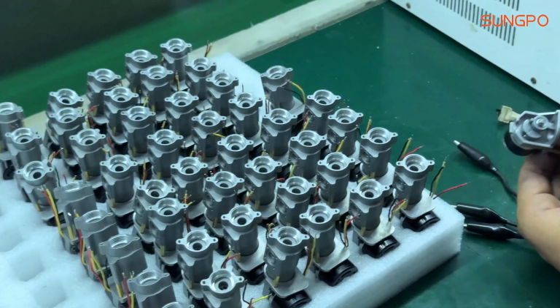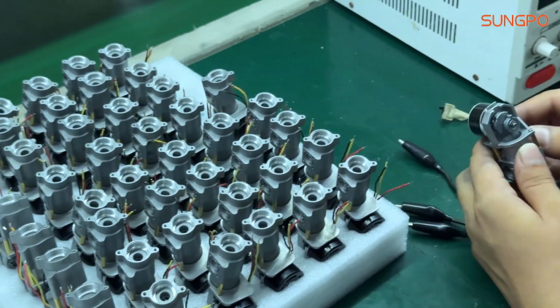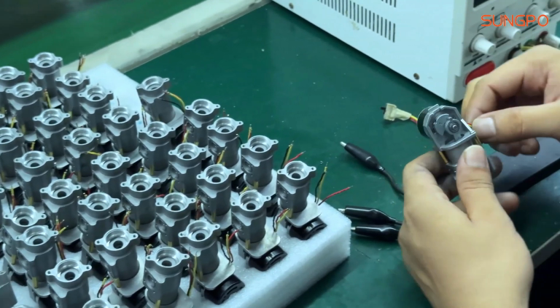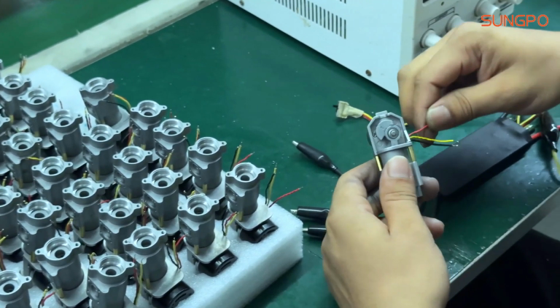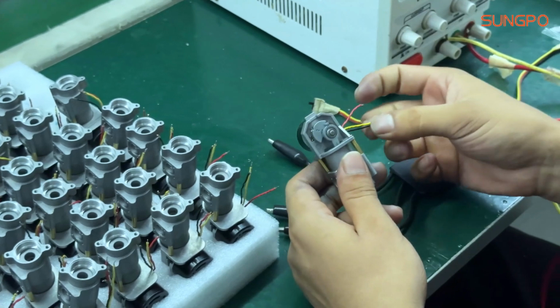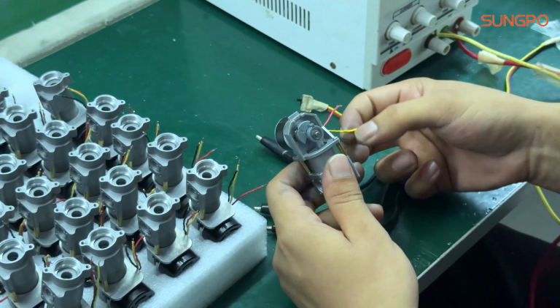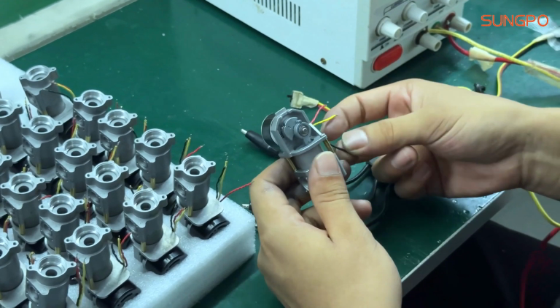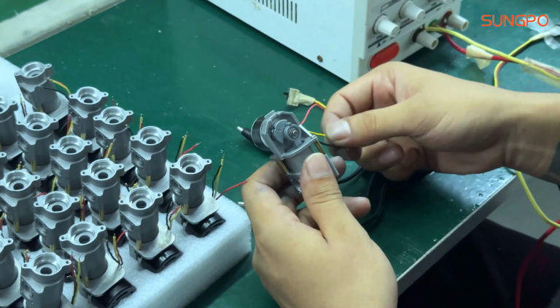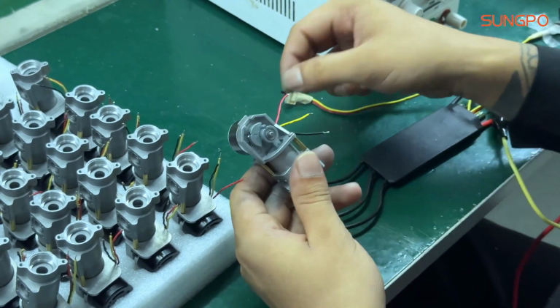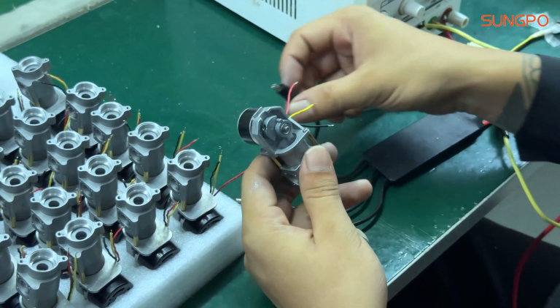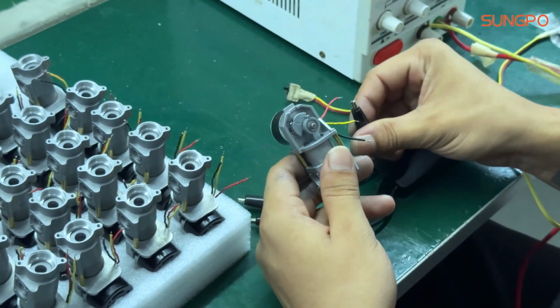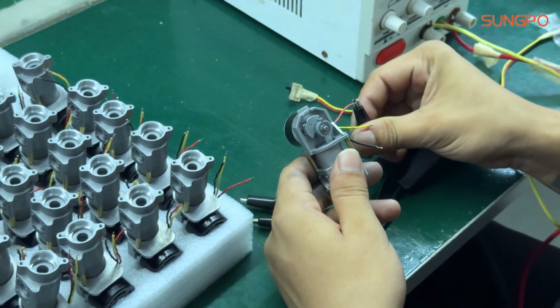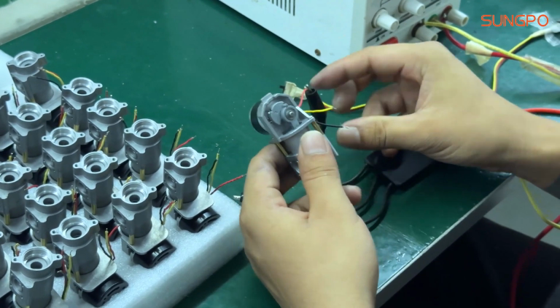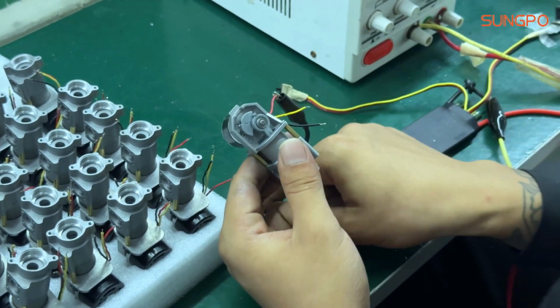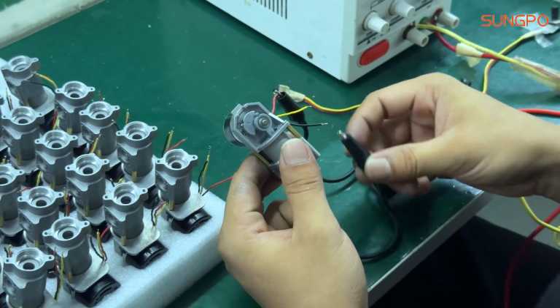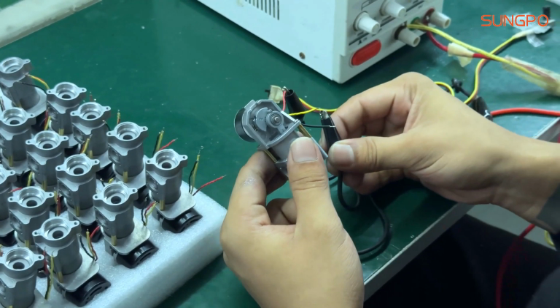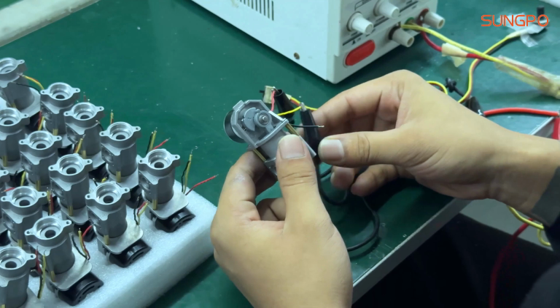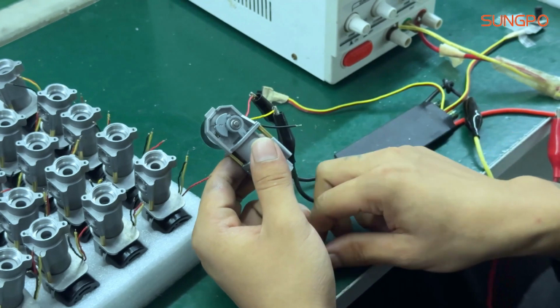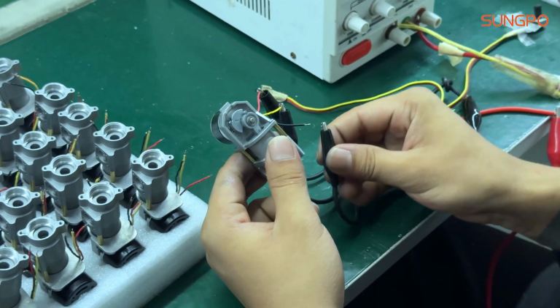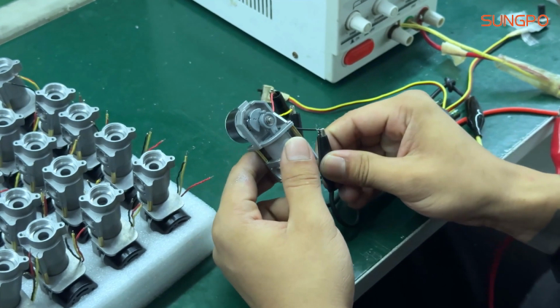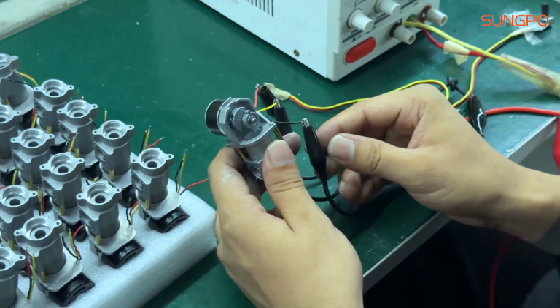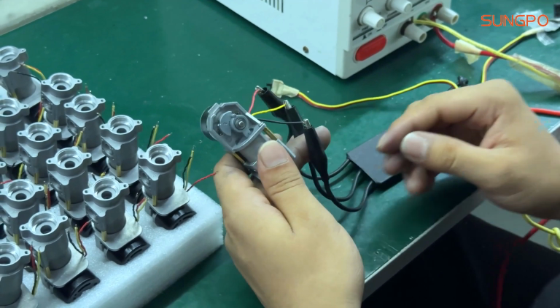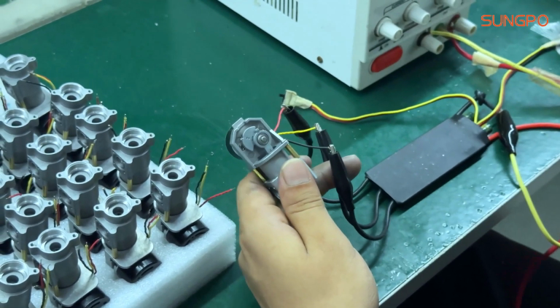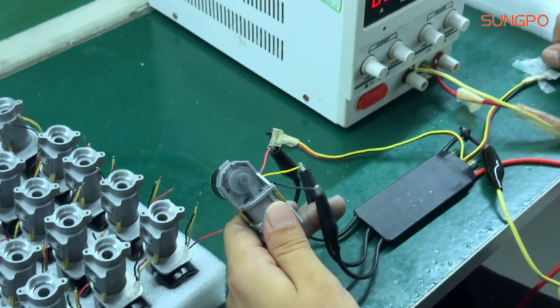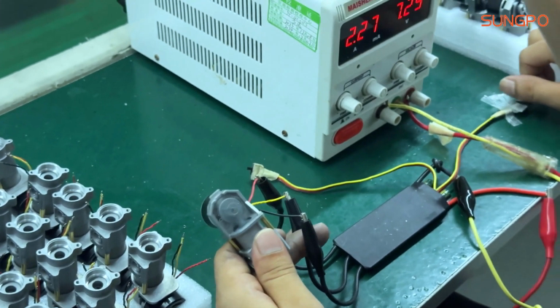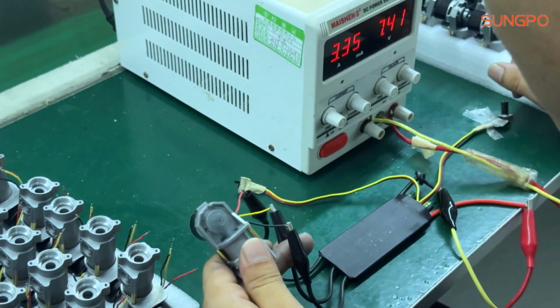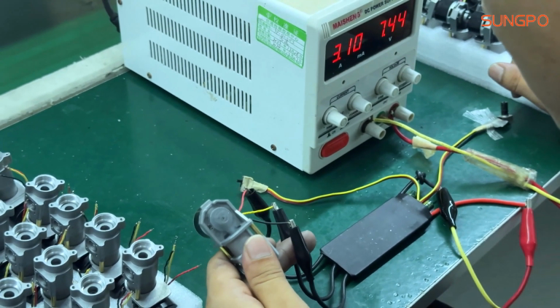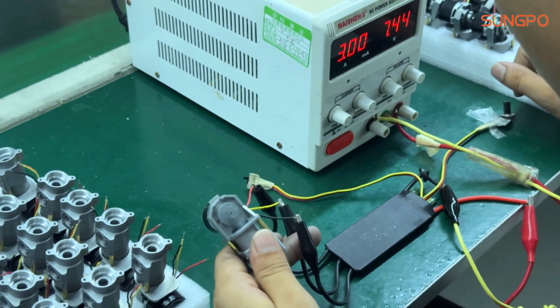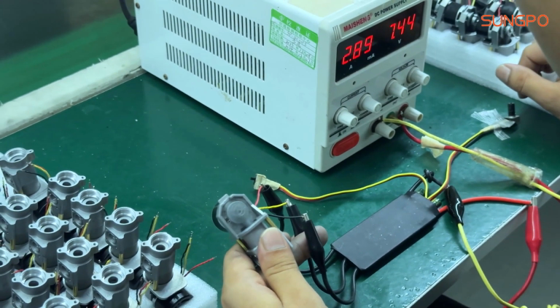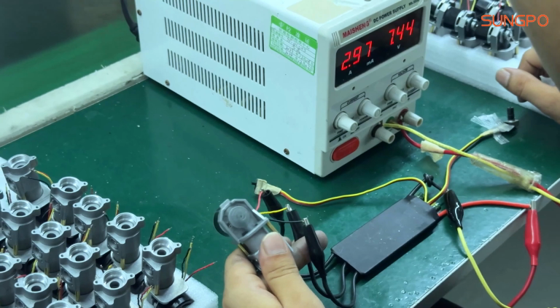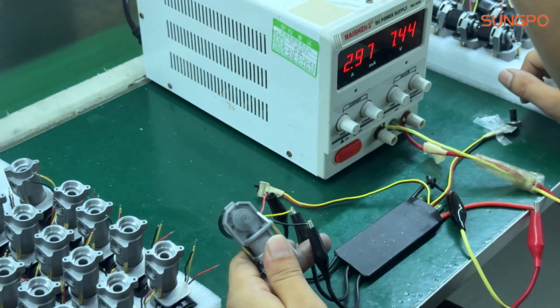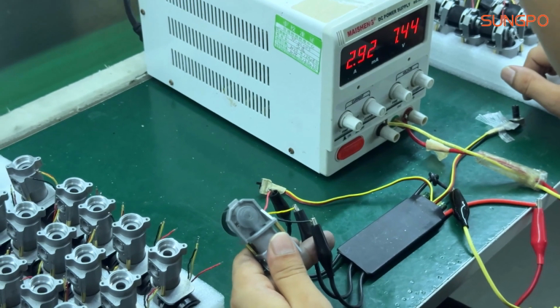During the production process, we pay special attention to quality control. Each component is rigorously tested before assembly to ensure that it meets our quality standards. We also conduct several functional tests to ensure that it provides optimal performance whenever it is used.